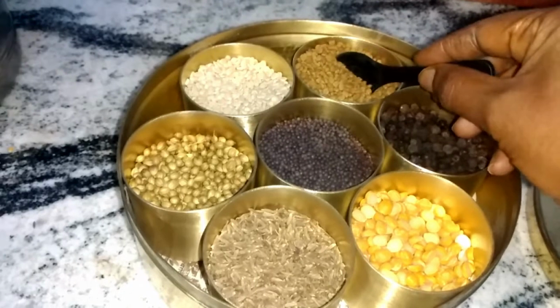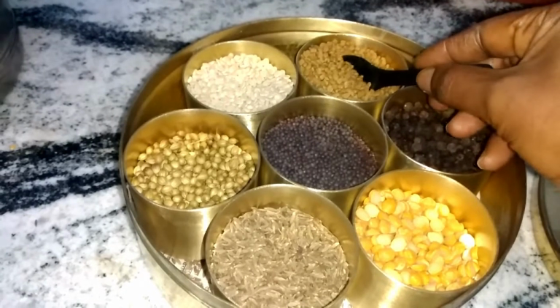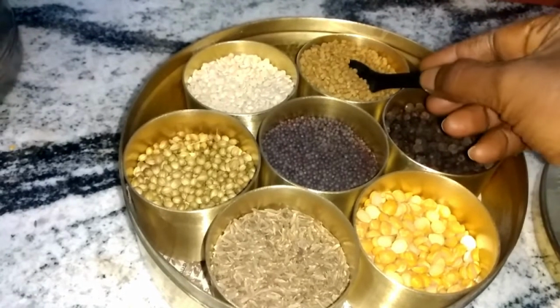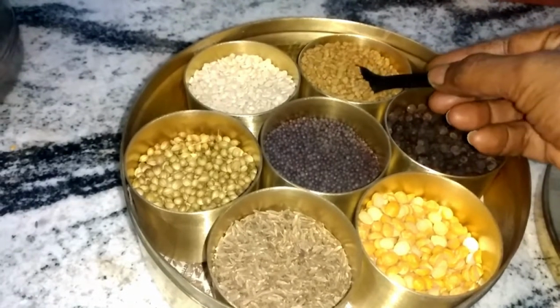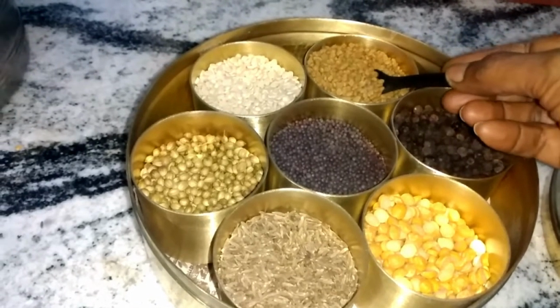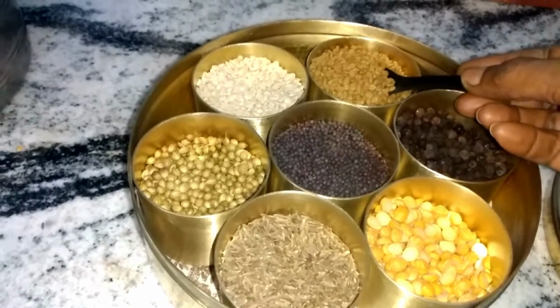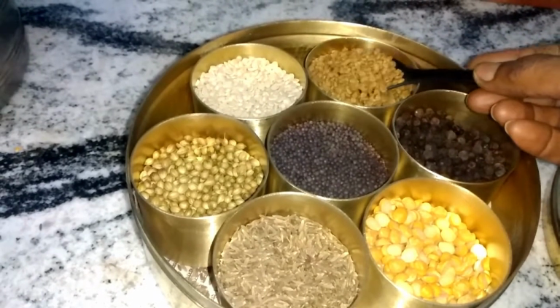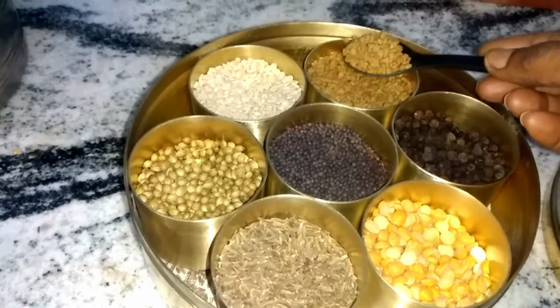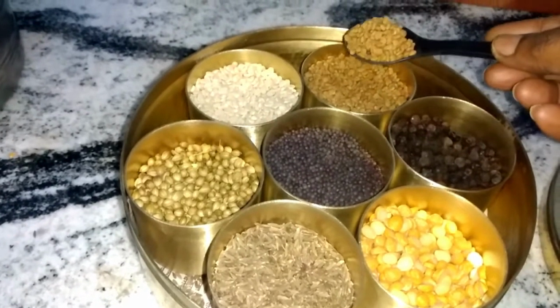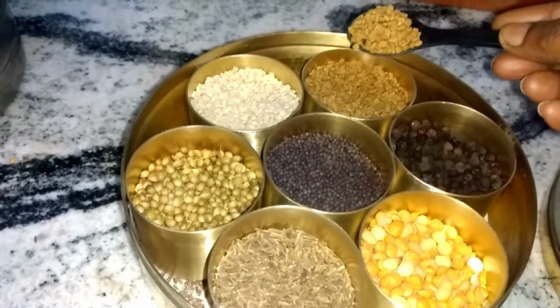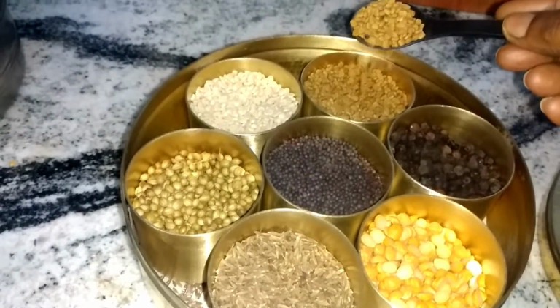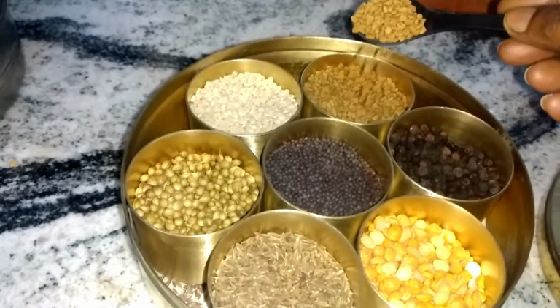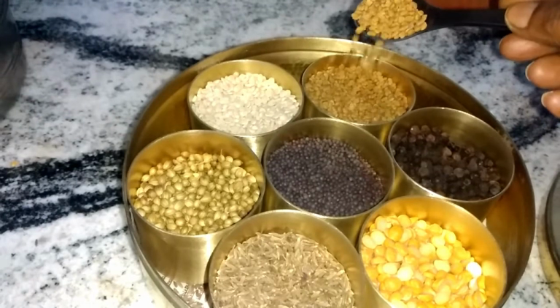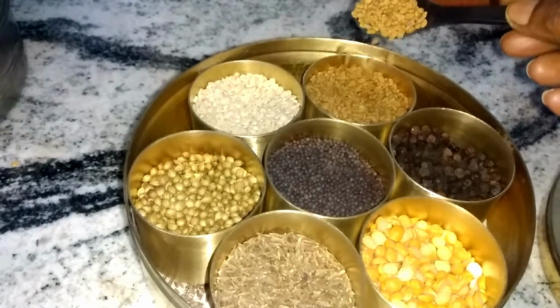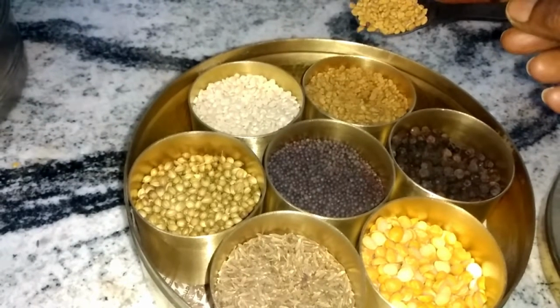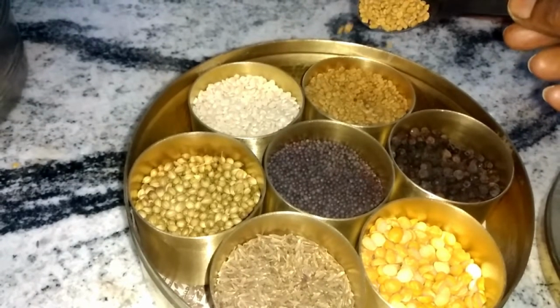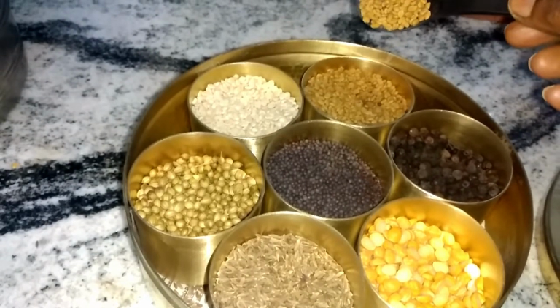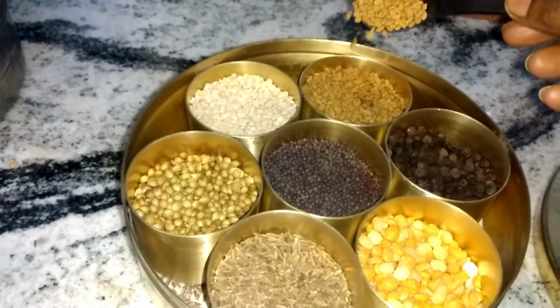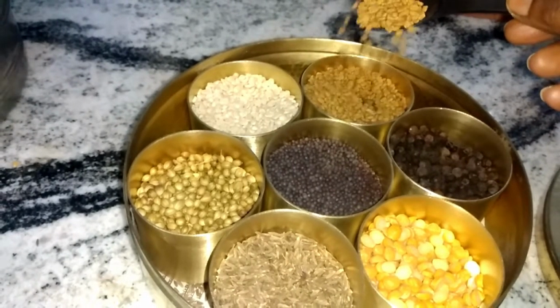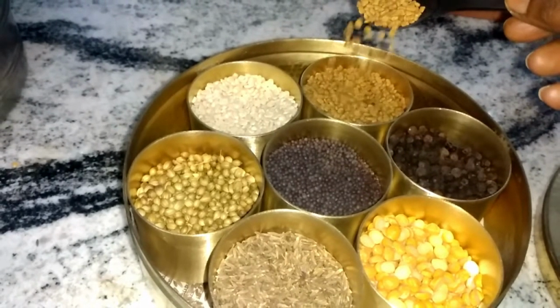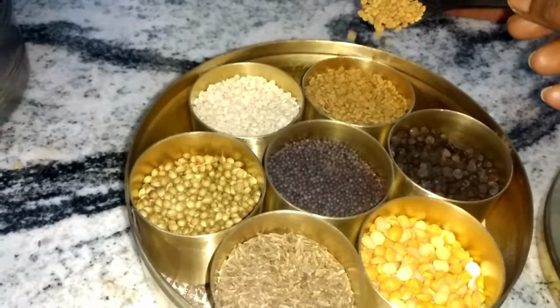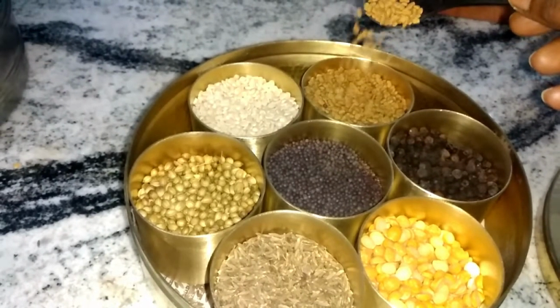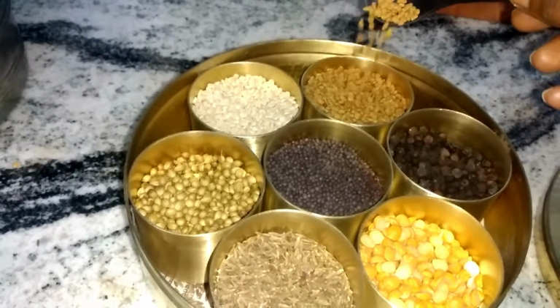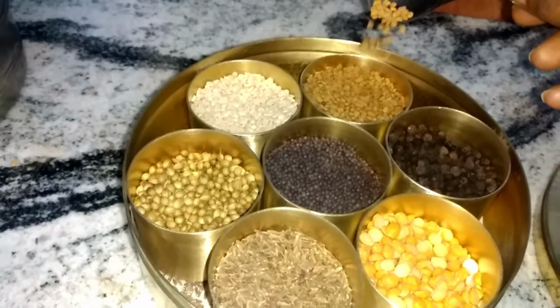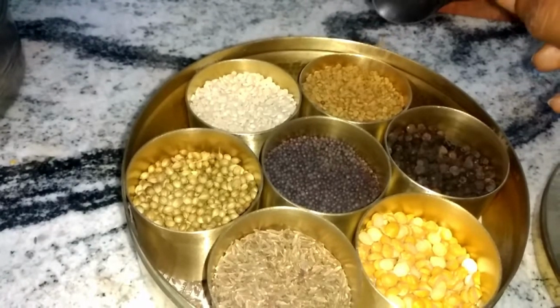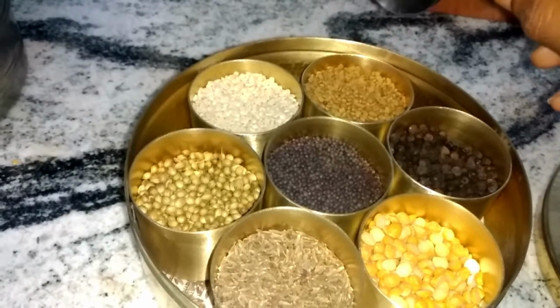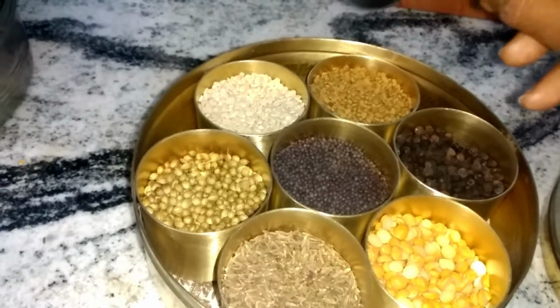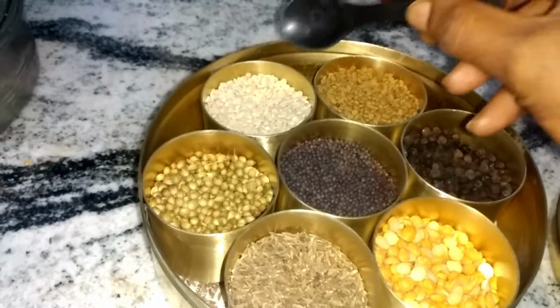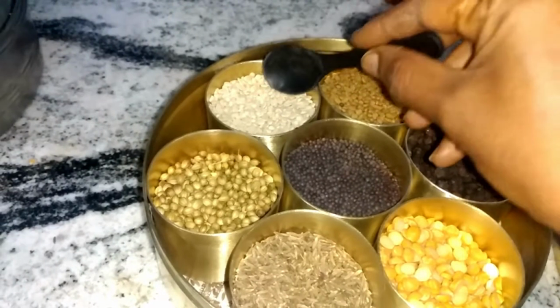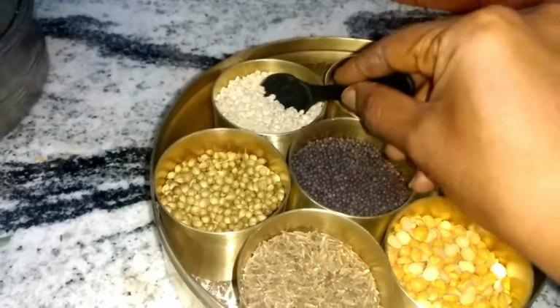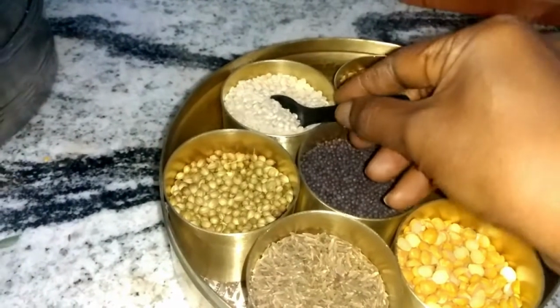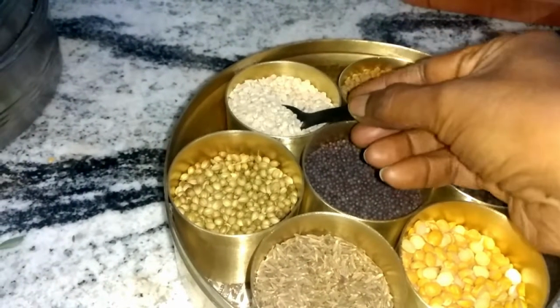Next comes the fenugreek seeds, also called methi seeds. This ingredient is a must in all the recipes which have tamarind juice as an ingredient, and it balances the sourness of the tamarind.